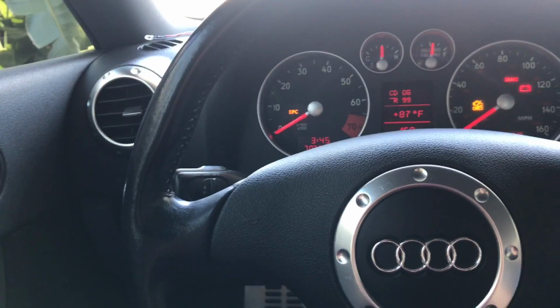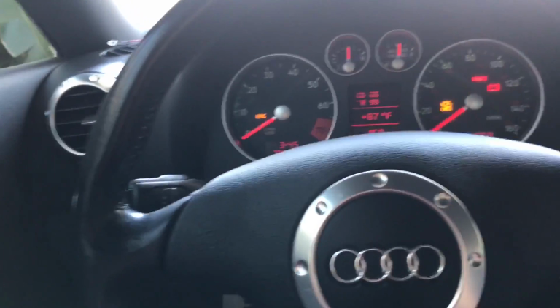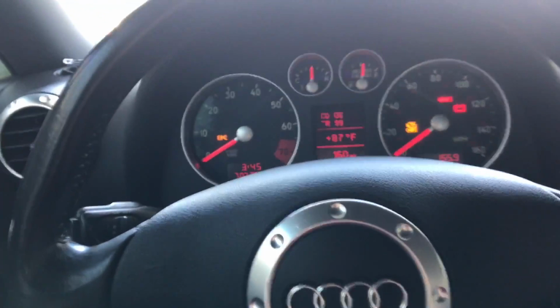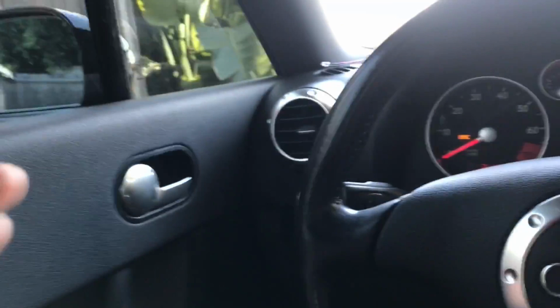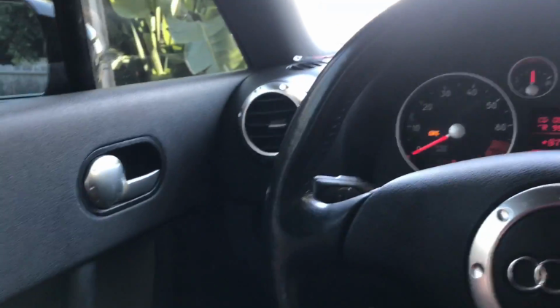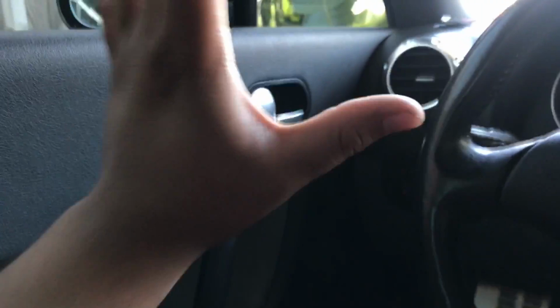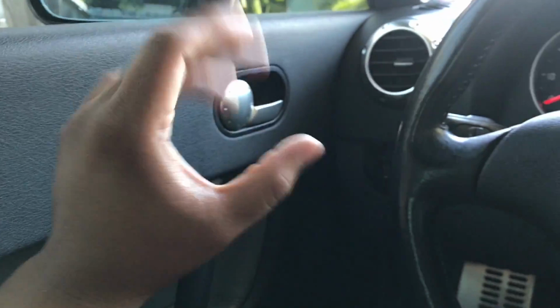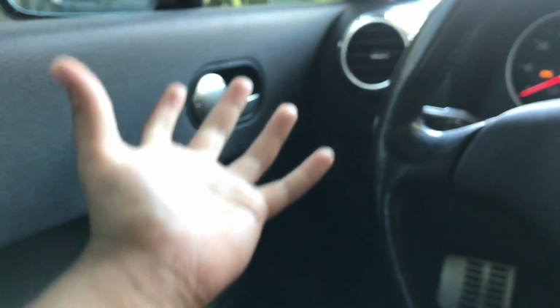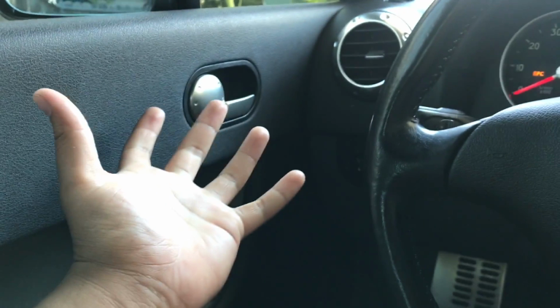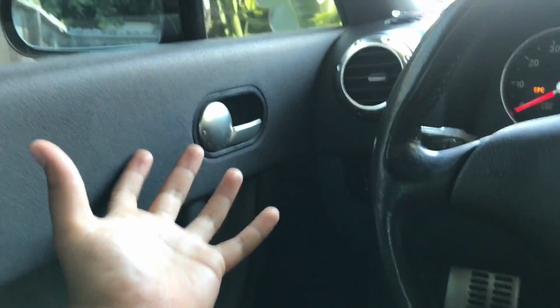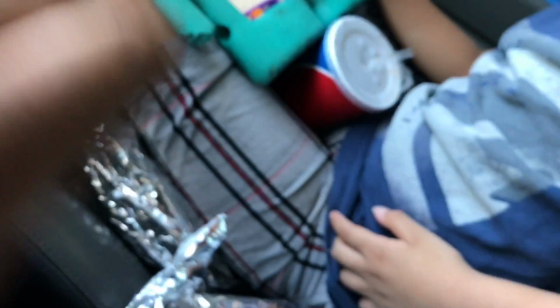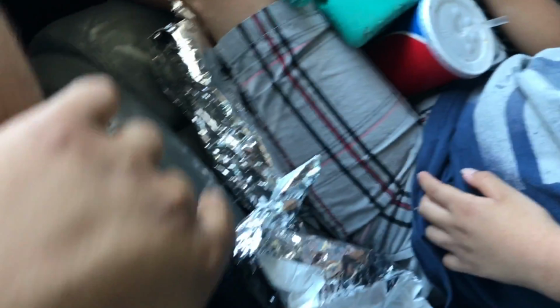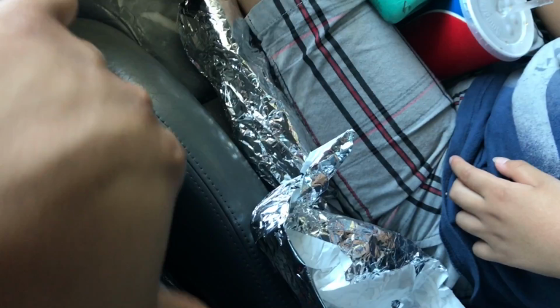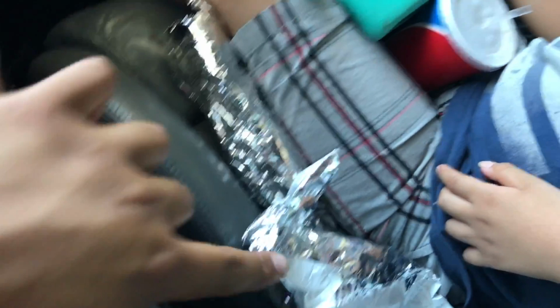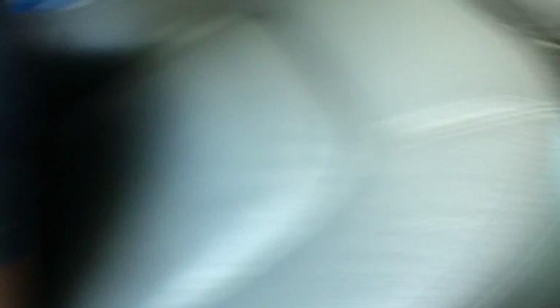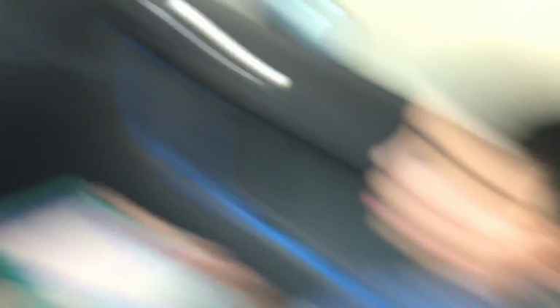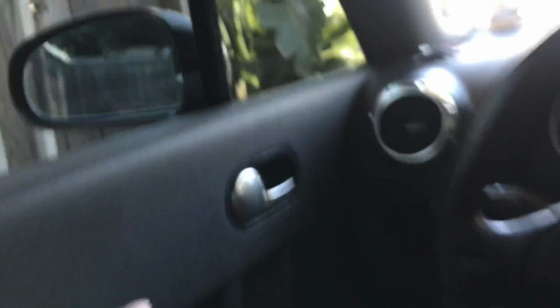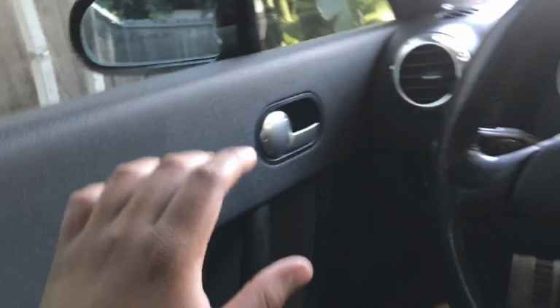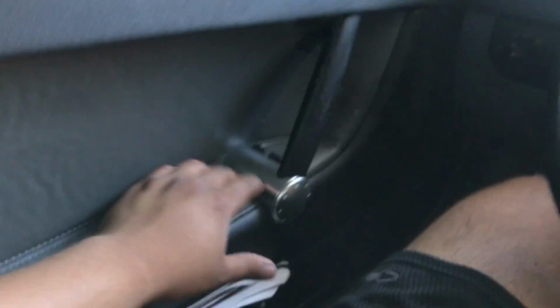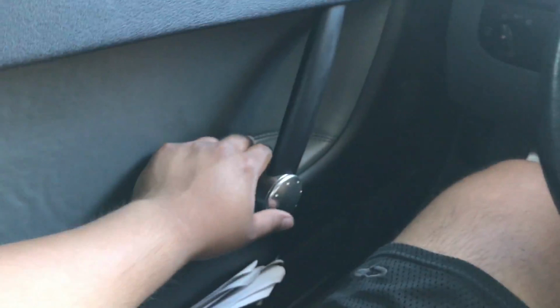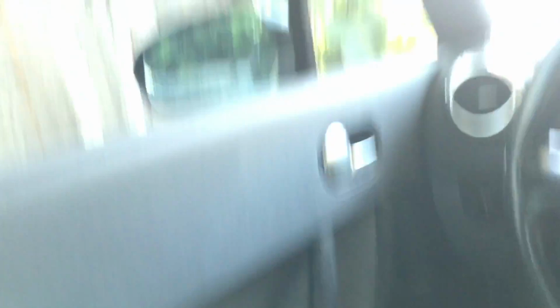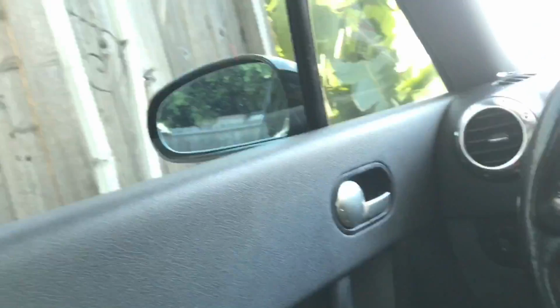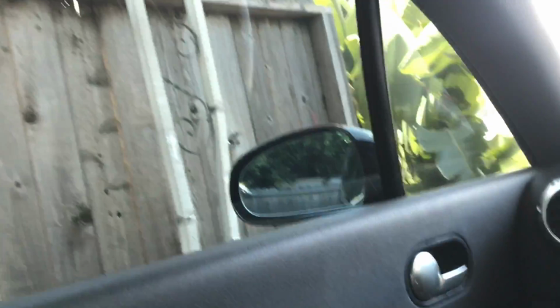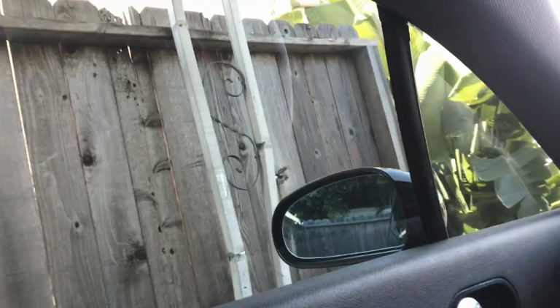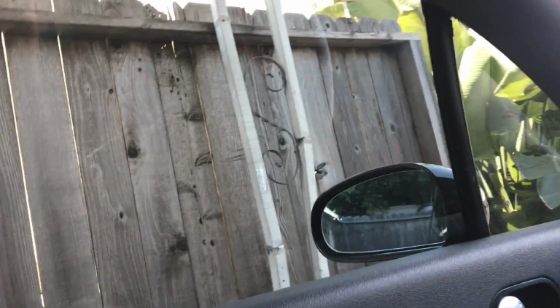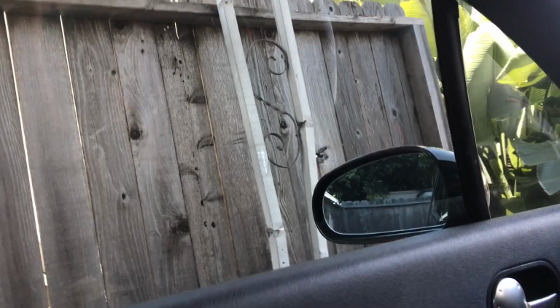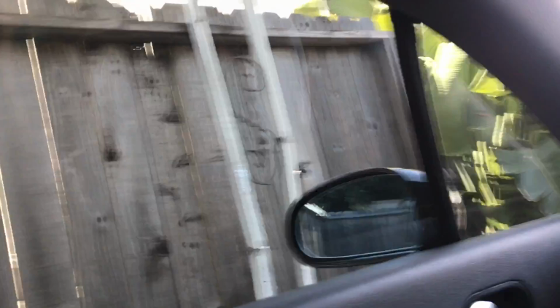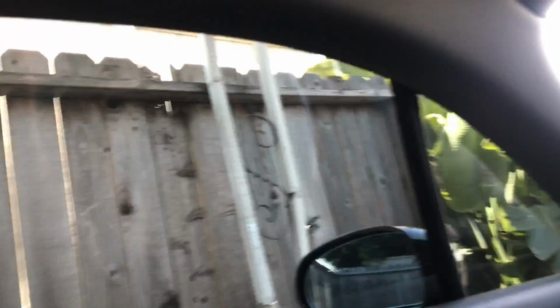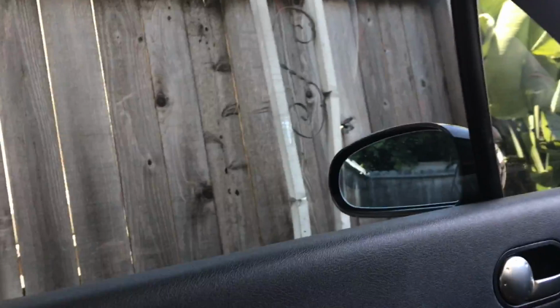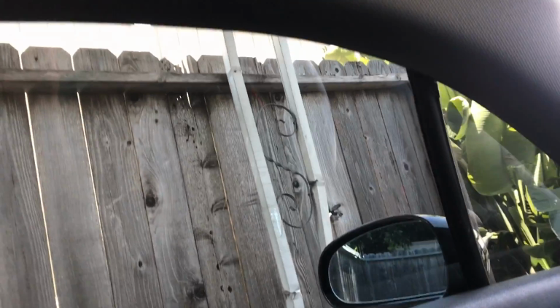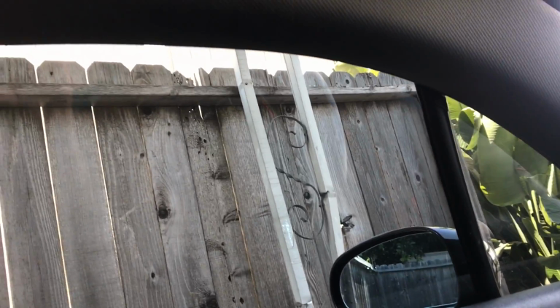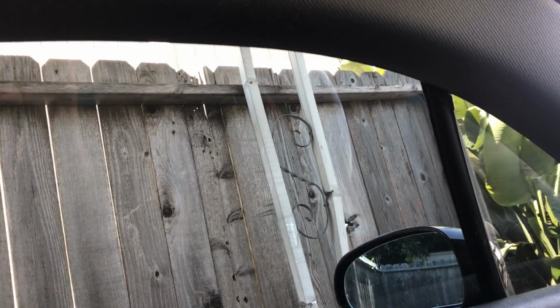I just unplugged the battery on my car because I had to remove this seat. I put the battery back on and noticed that the window isn't synced.